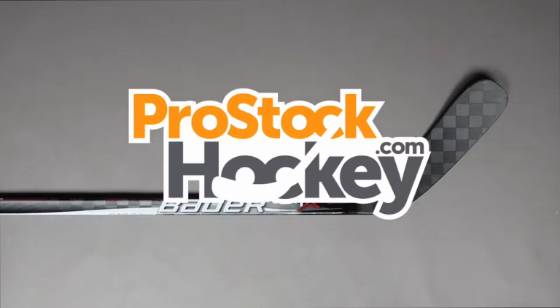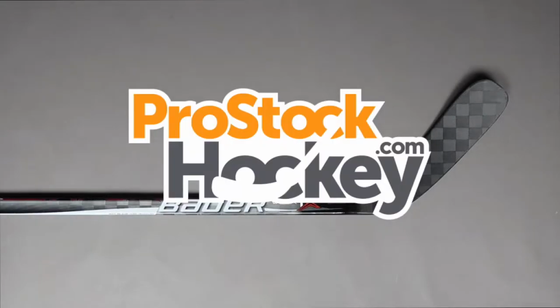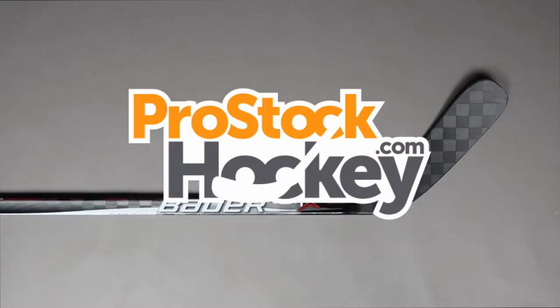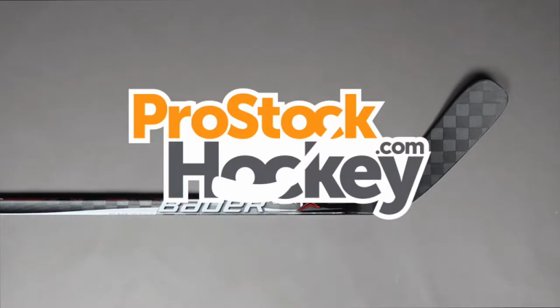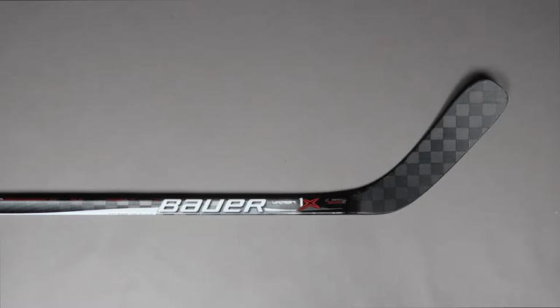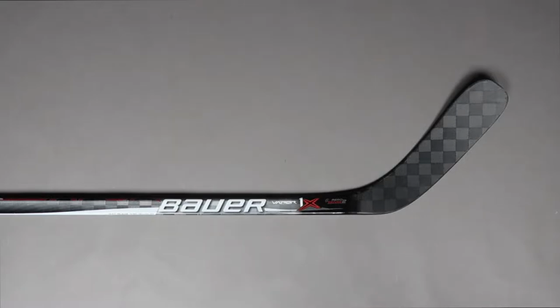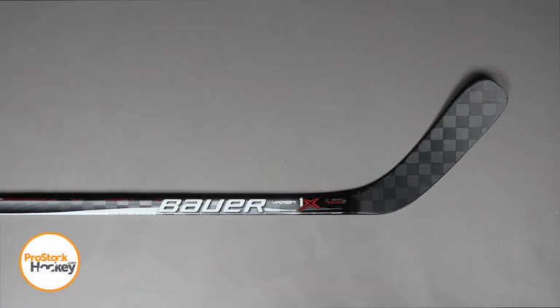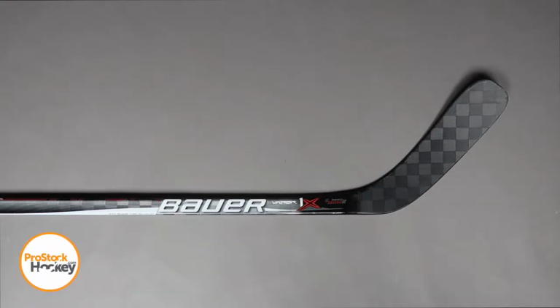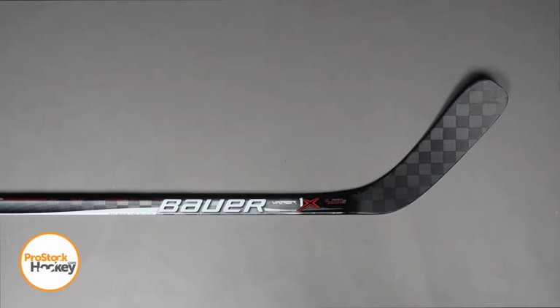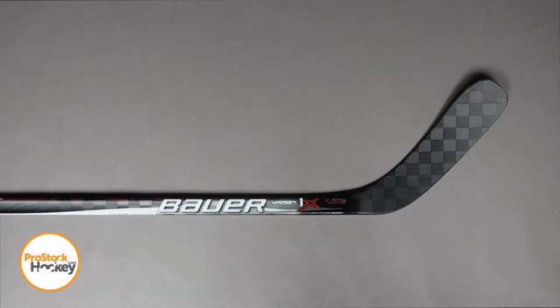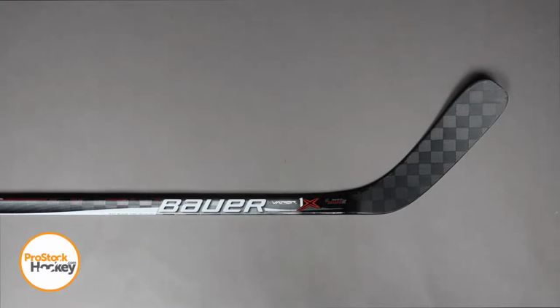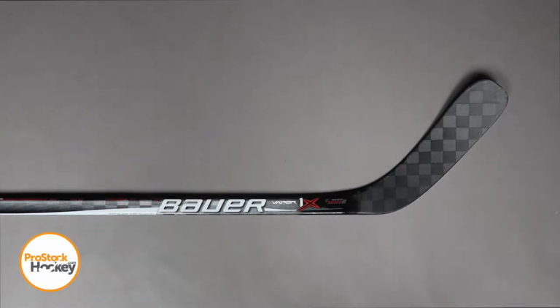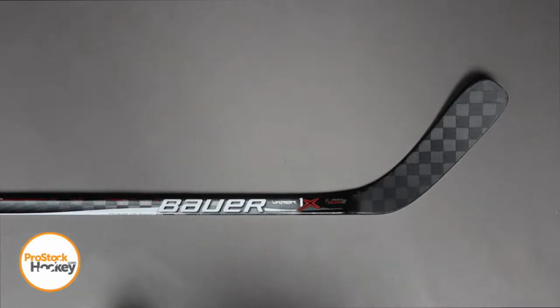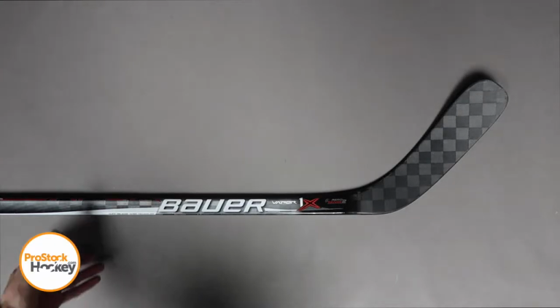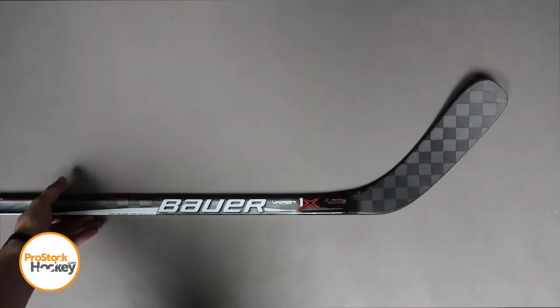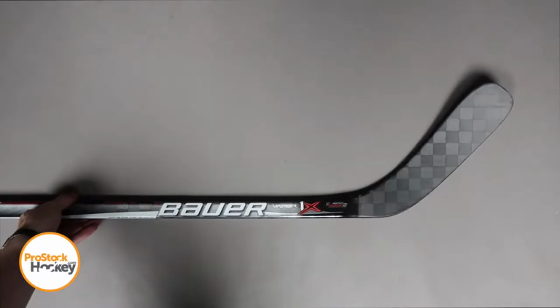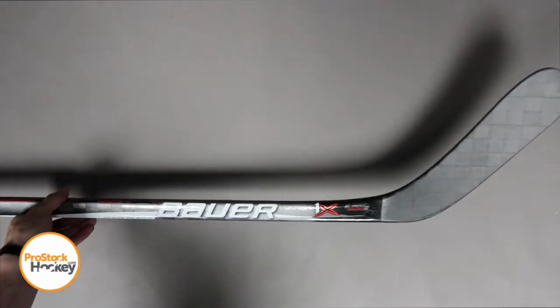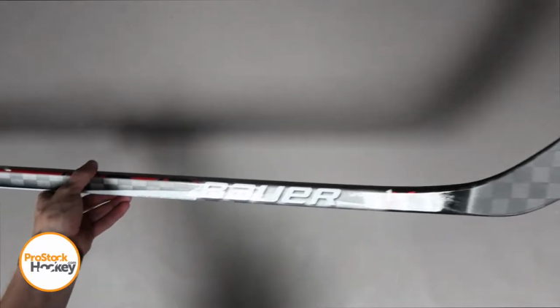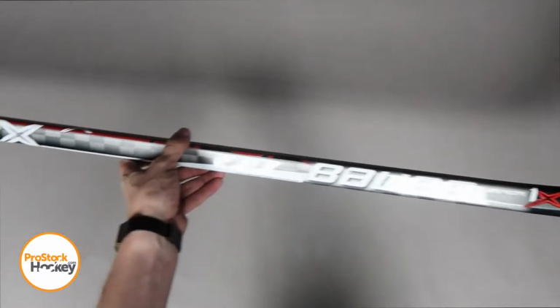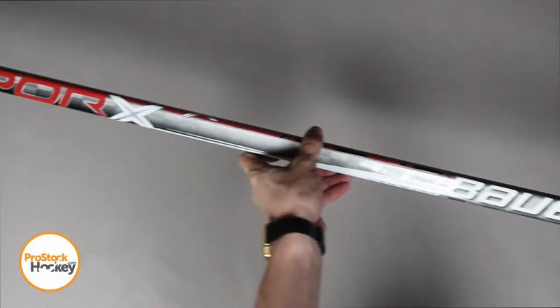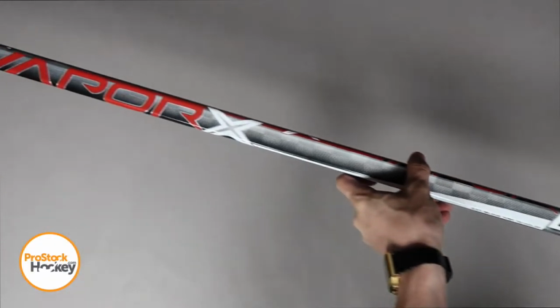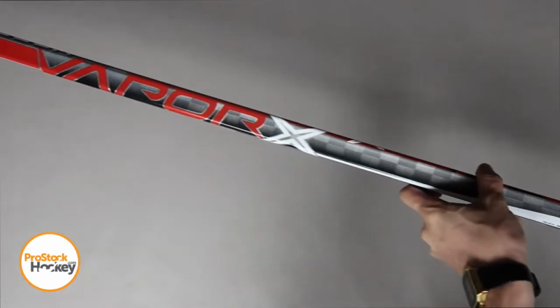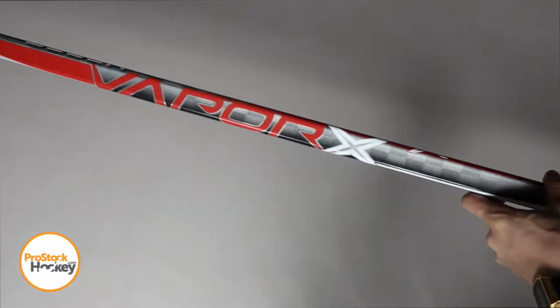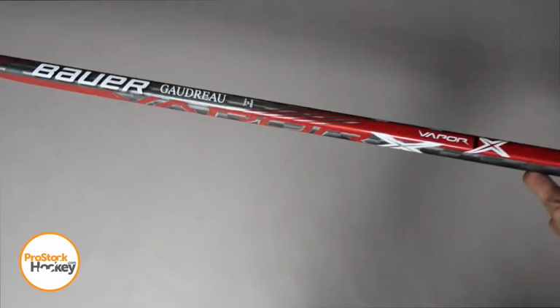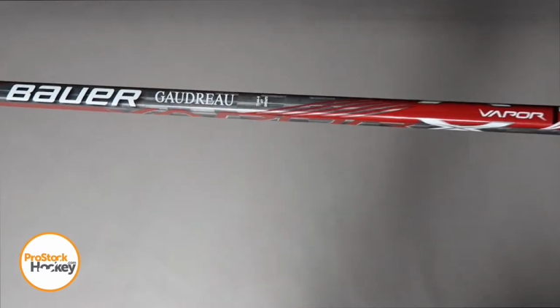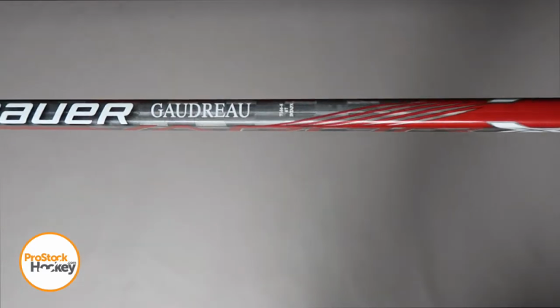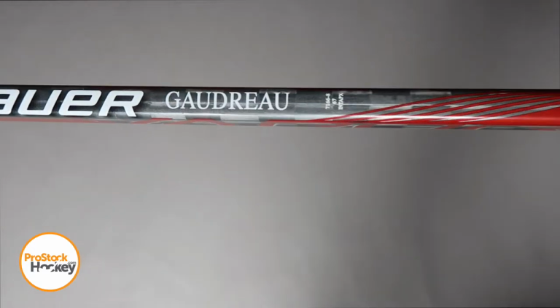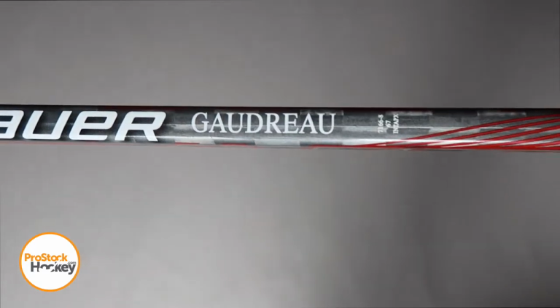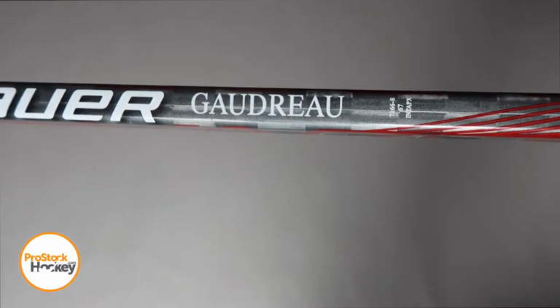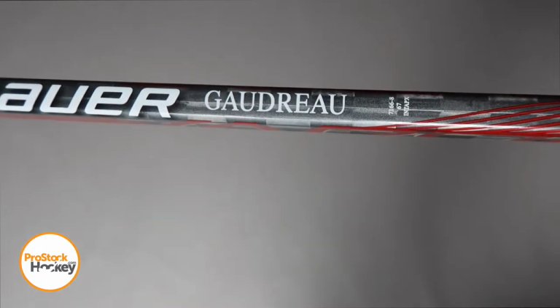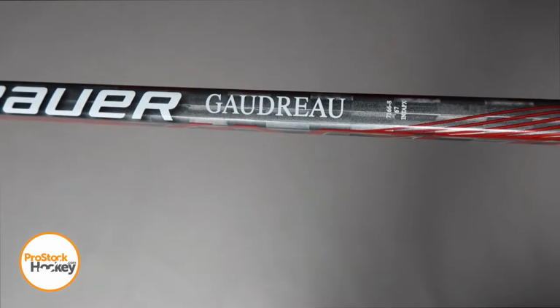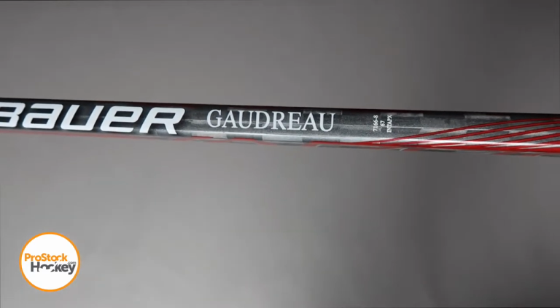Hey guys, Ken from Pro Stock Hockey here with an Overstock stick from the Calgary Flames. This is a Bauer APX dressed as a Vapor 1X, originally manufactured for Johnny Gaudreau.